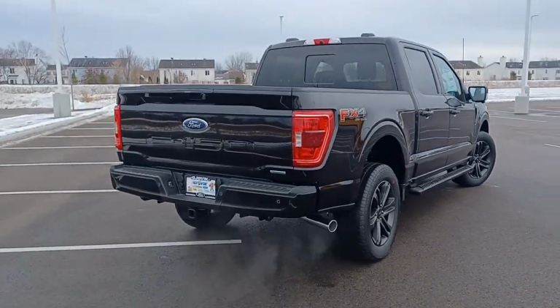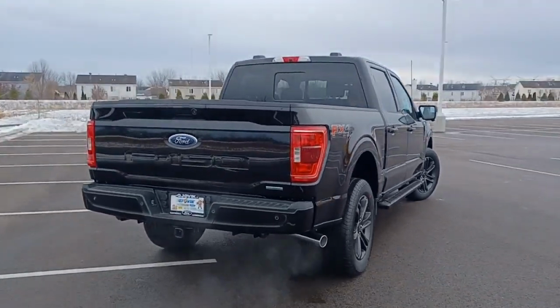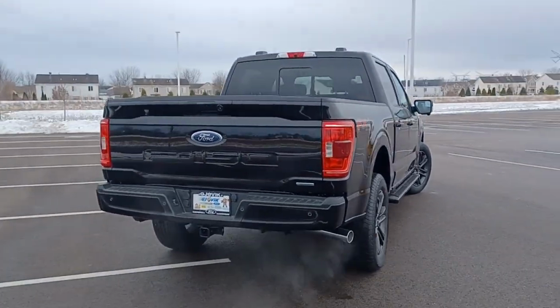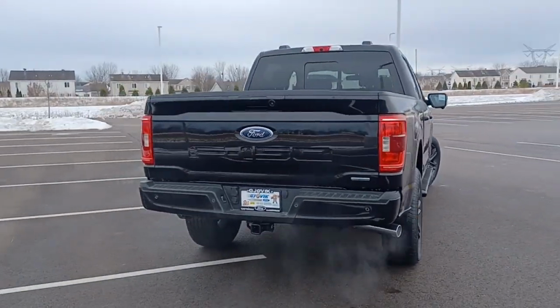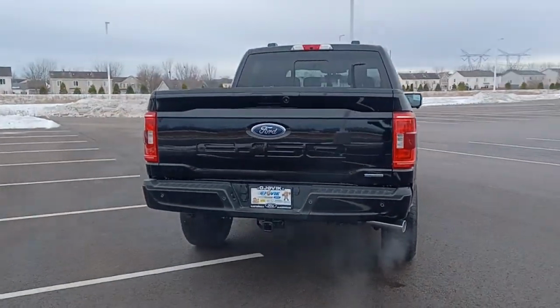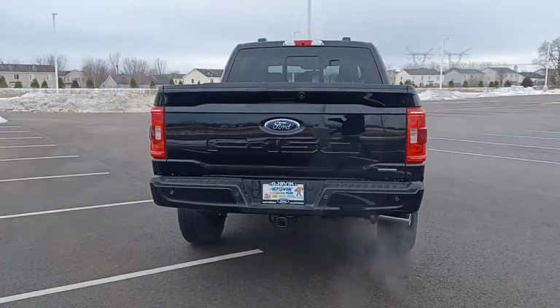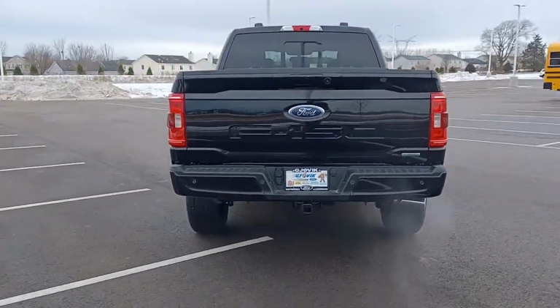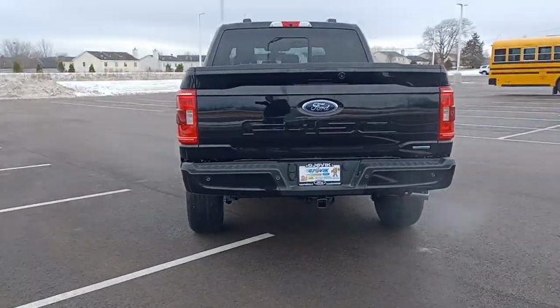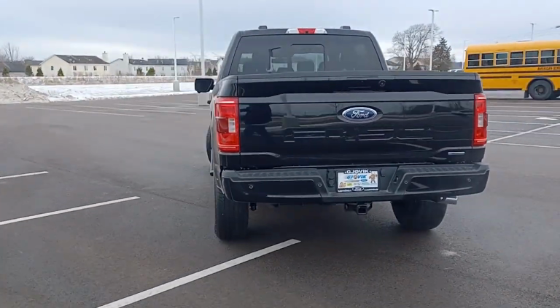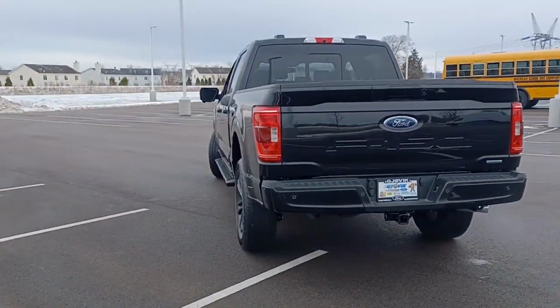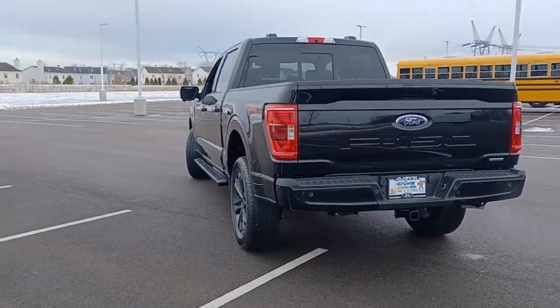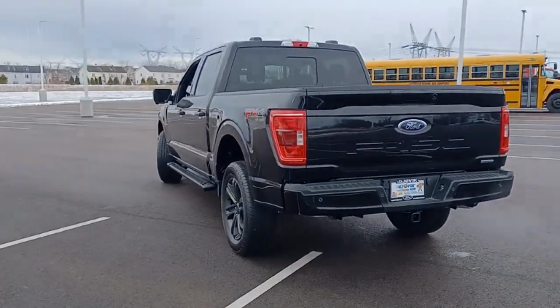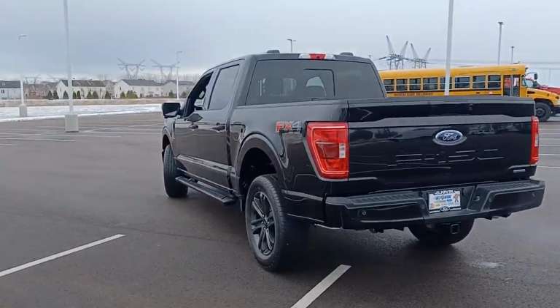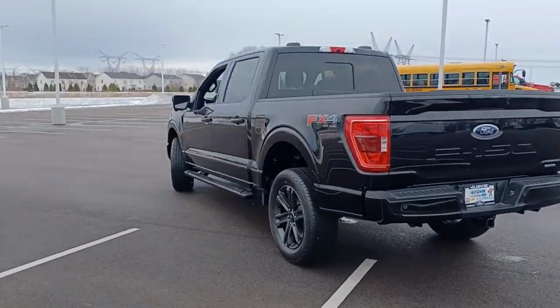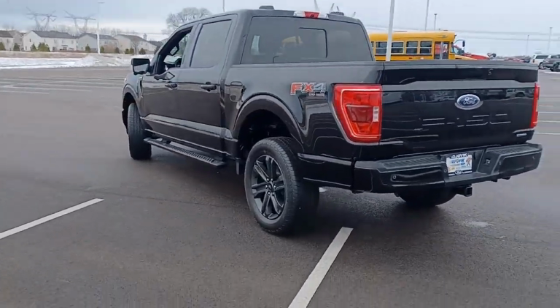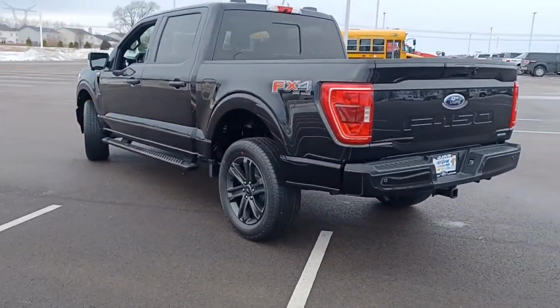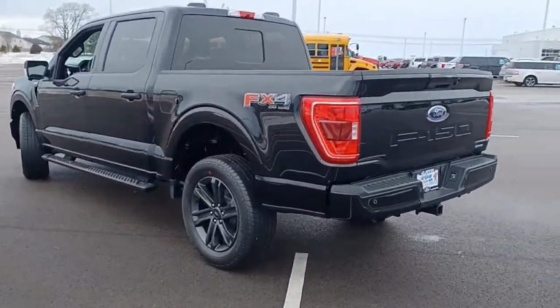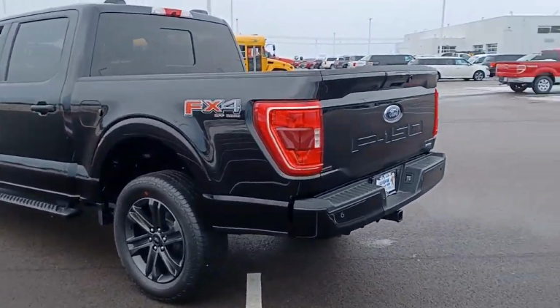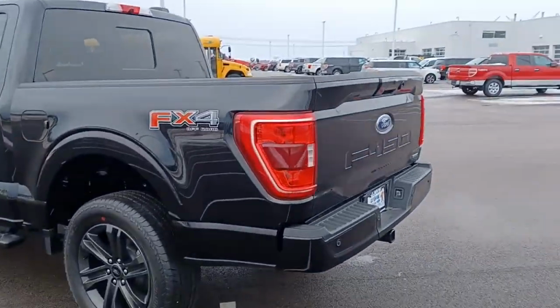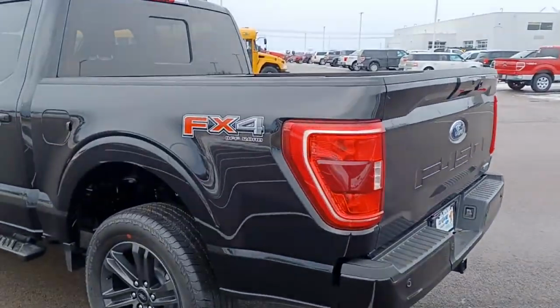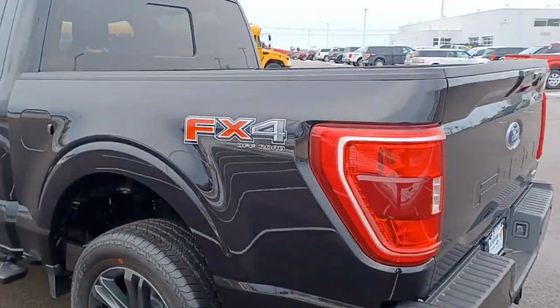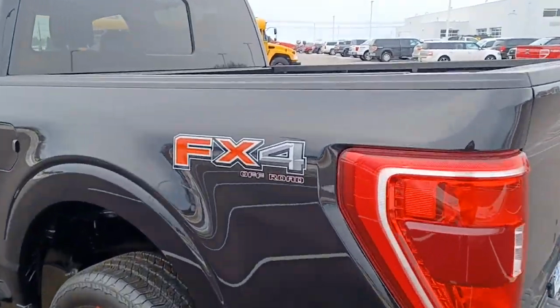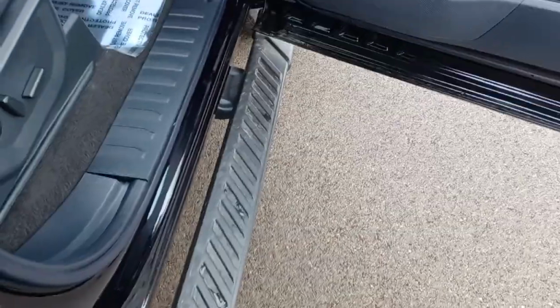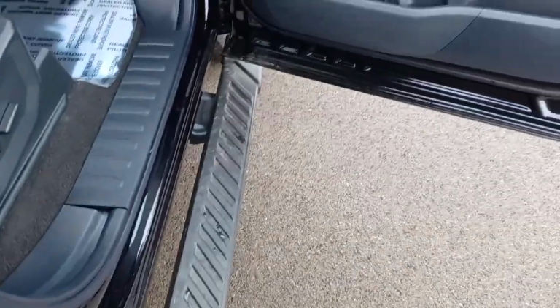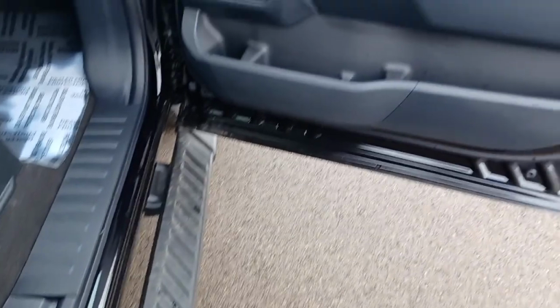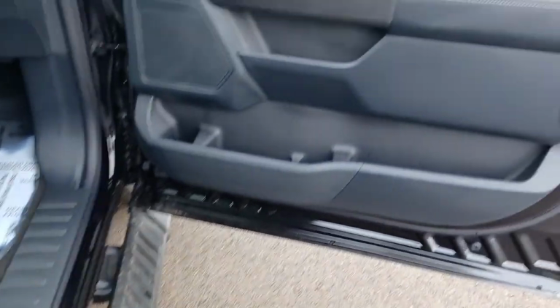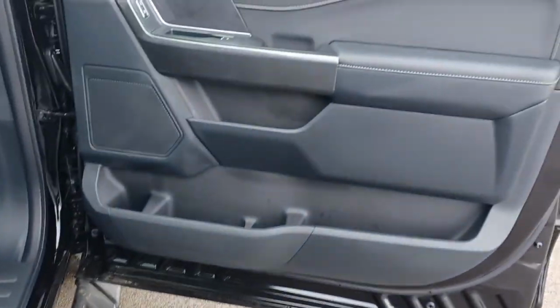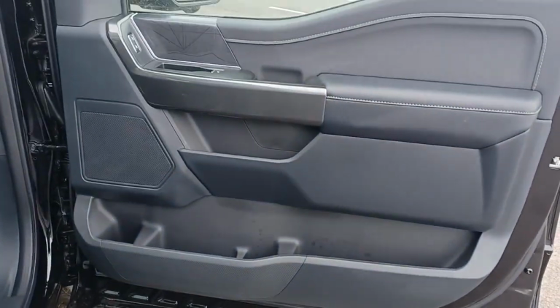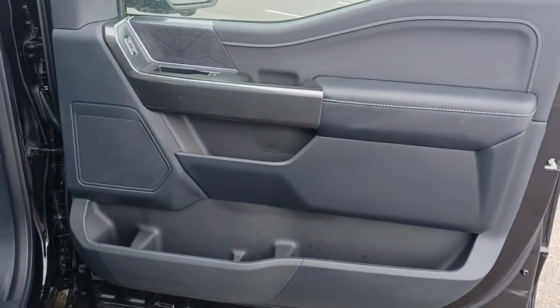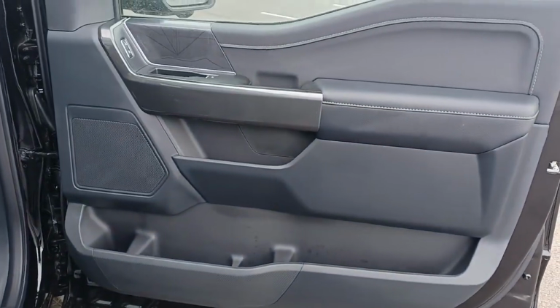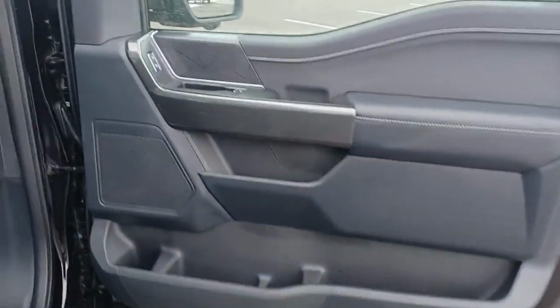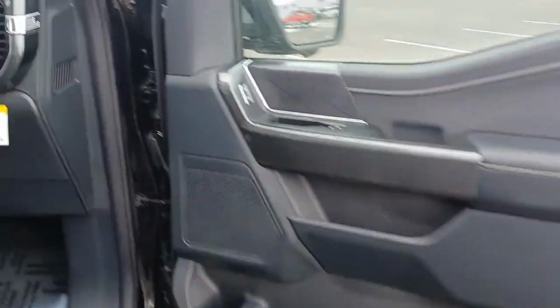What's more, available options let you customize its hard-working bed so you can be more productive than ever before. Don't miss the opportunity to get into this F-150, the pickup that's at the head of its class.